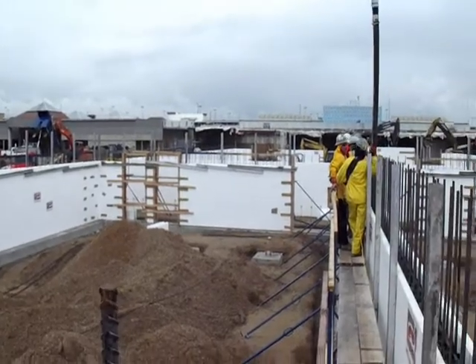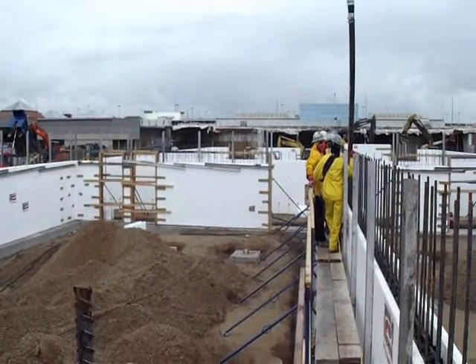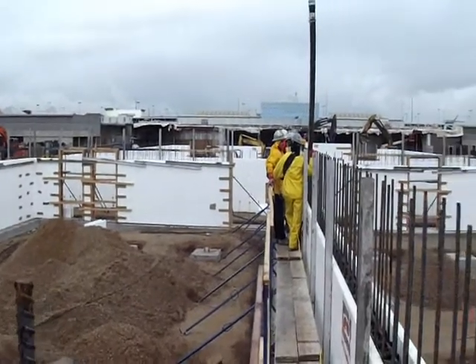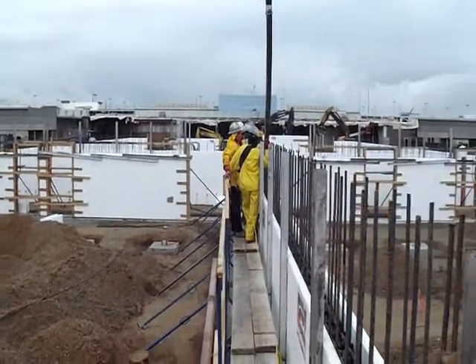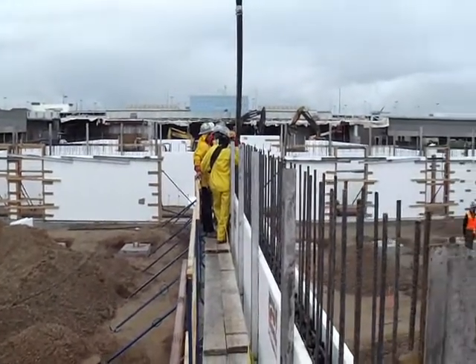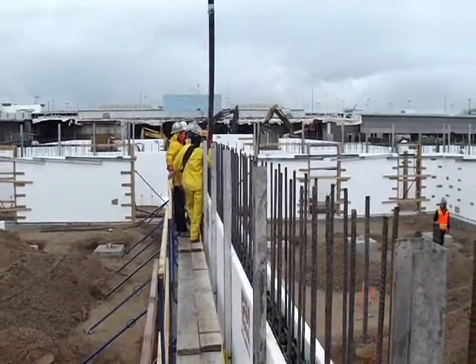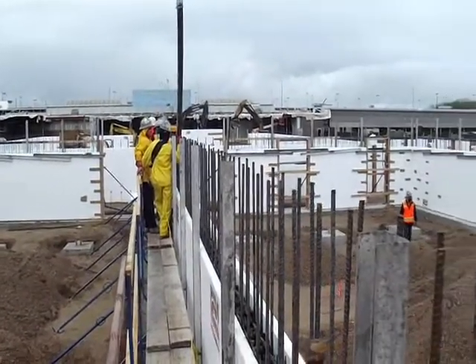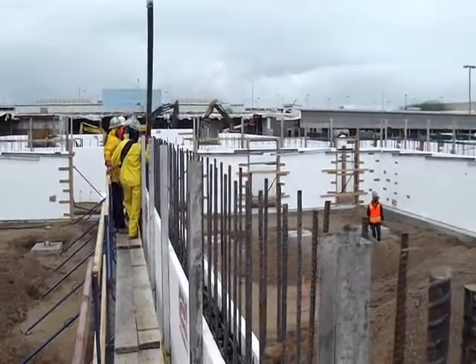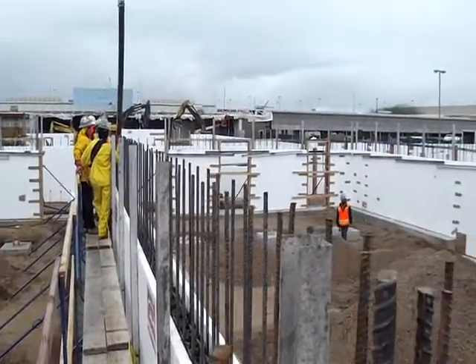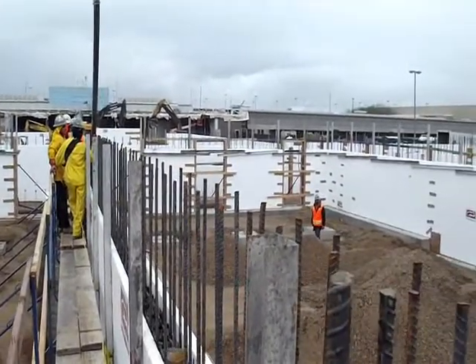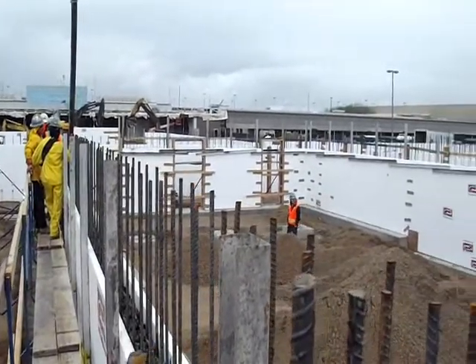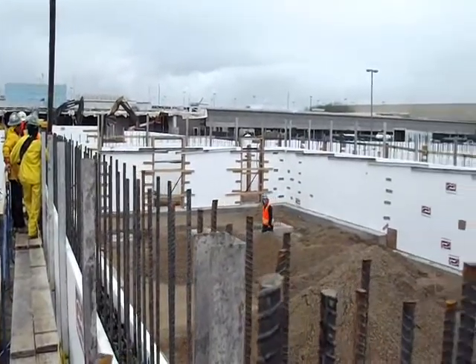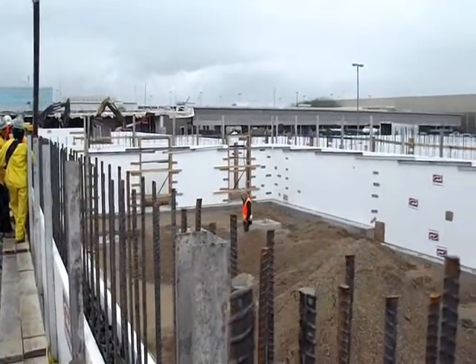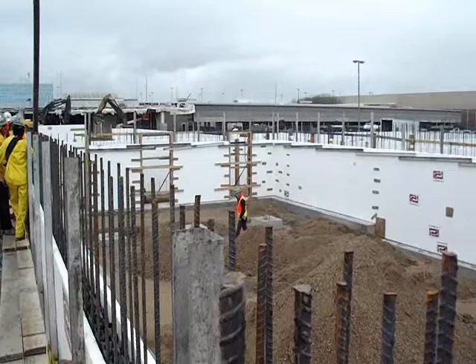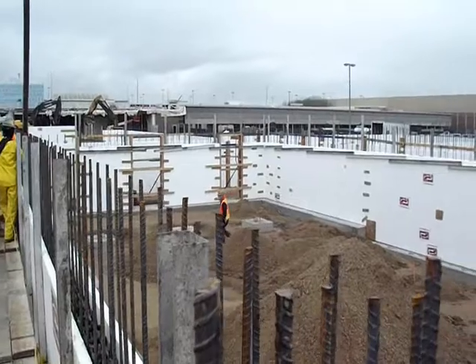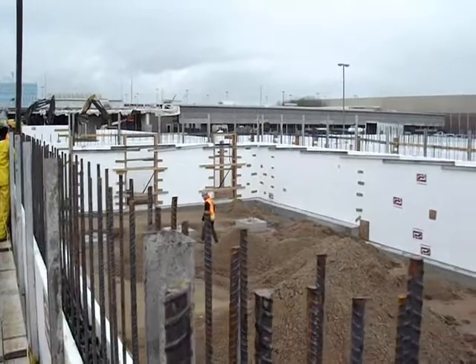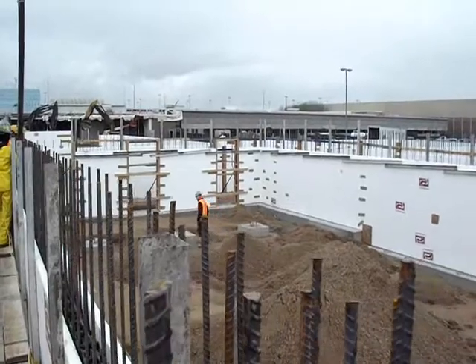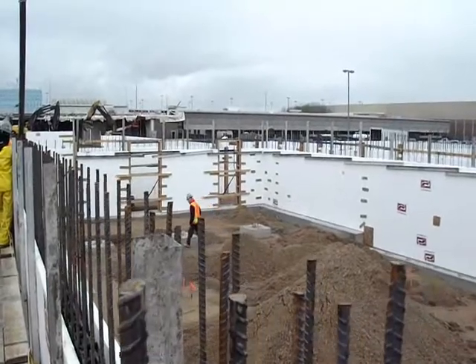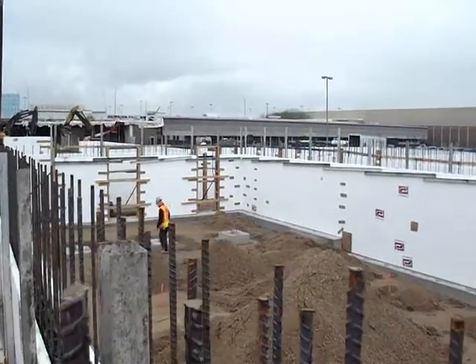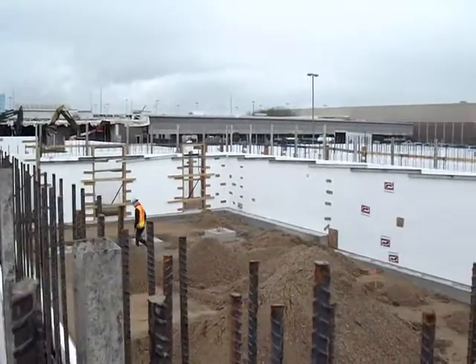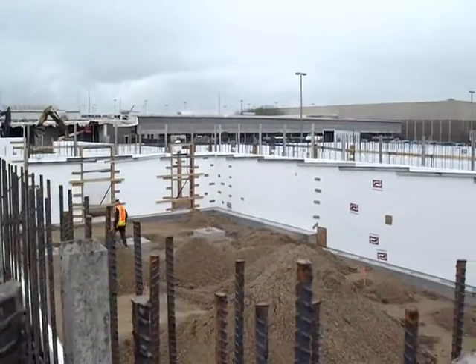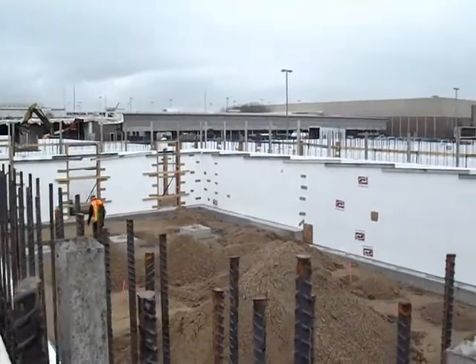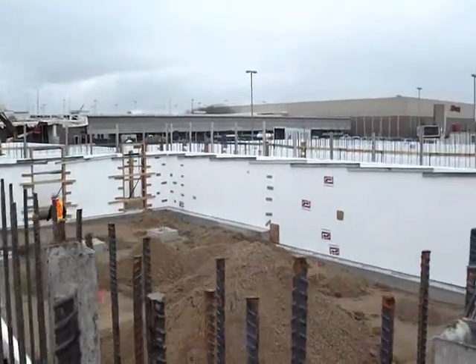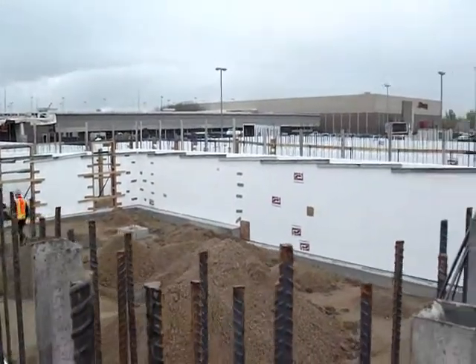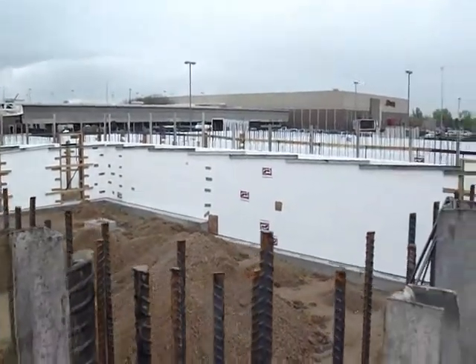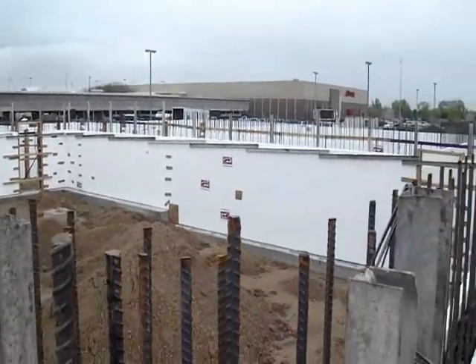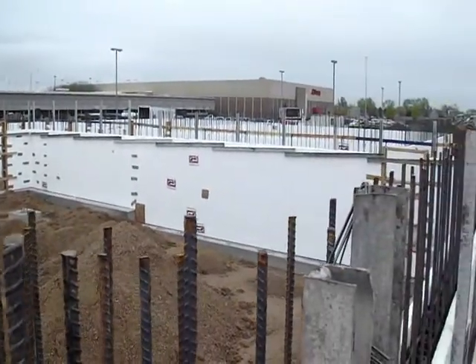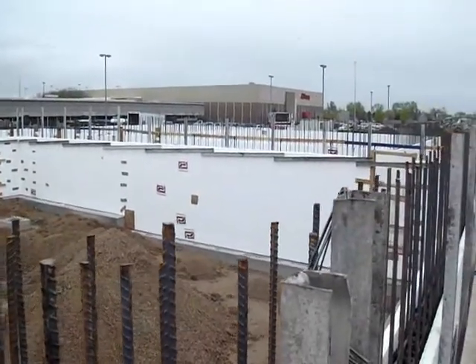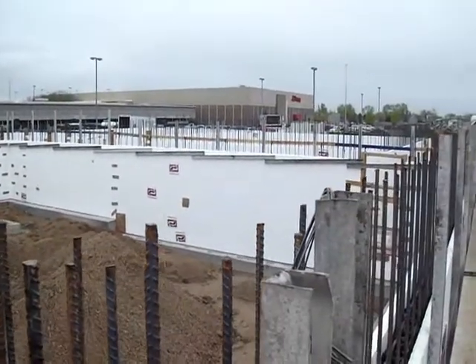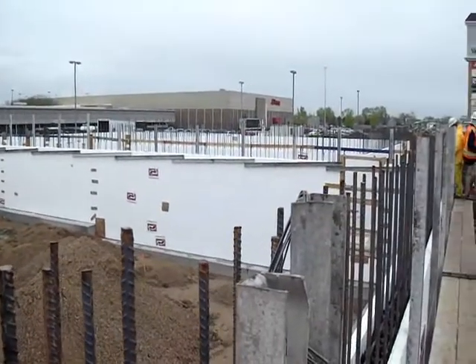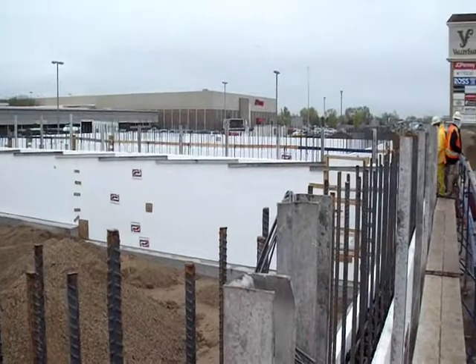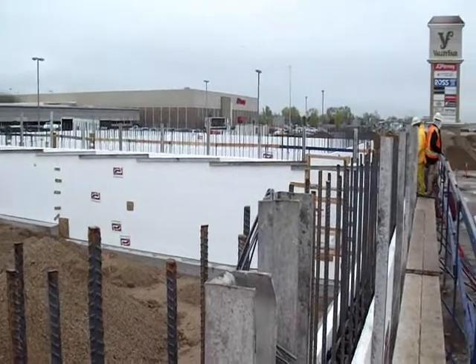Thirty yards of concrete today — probably take them about two and a half to three hours. The job is scheduled to be complete in about 90 working days.